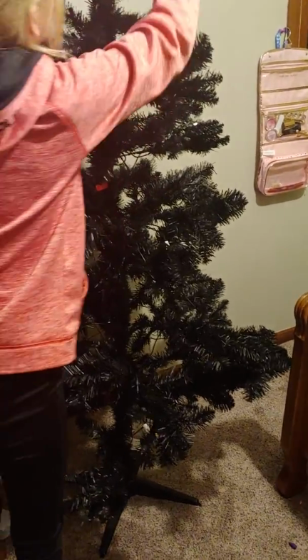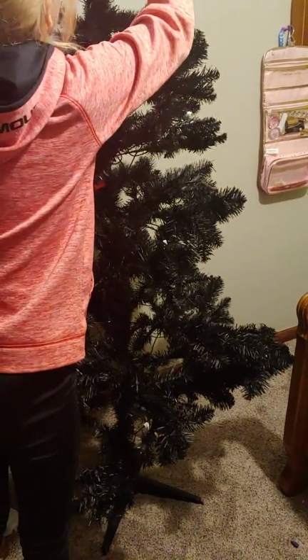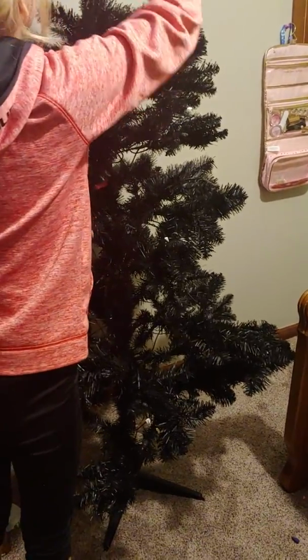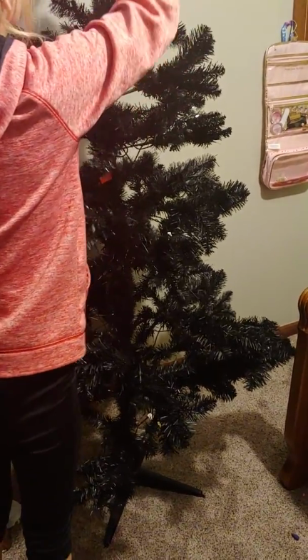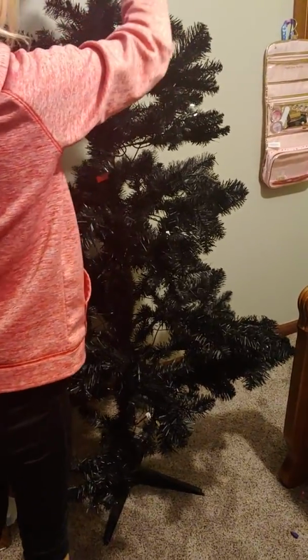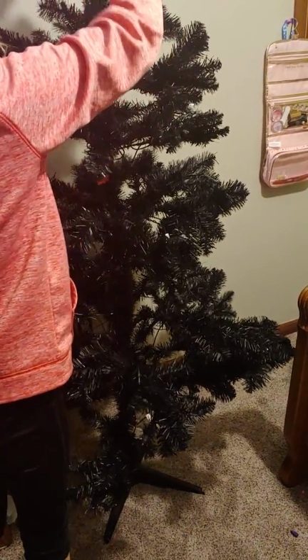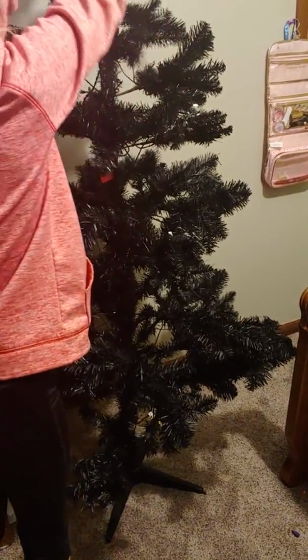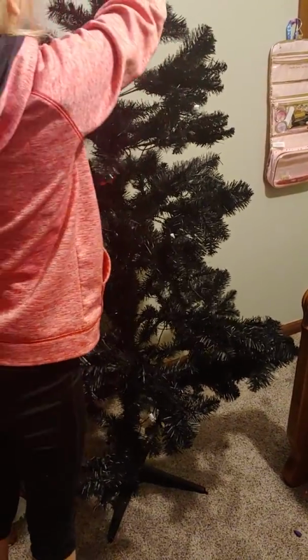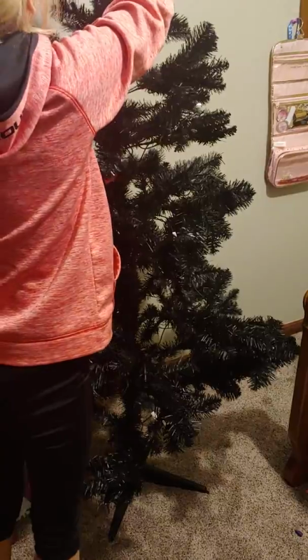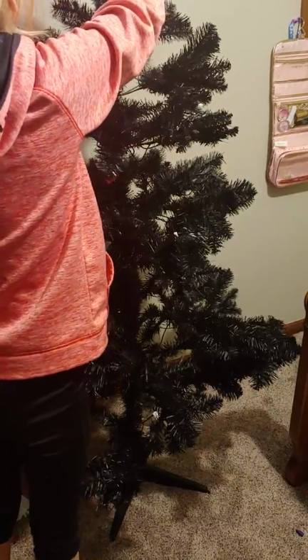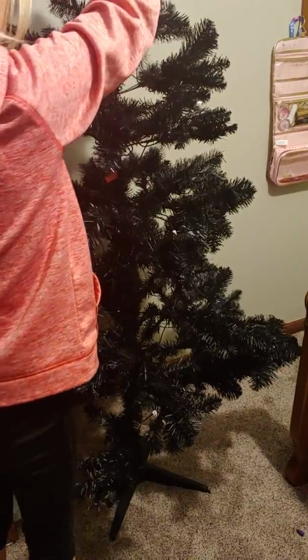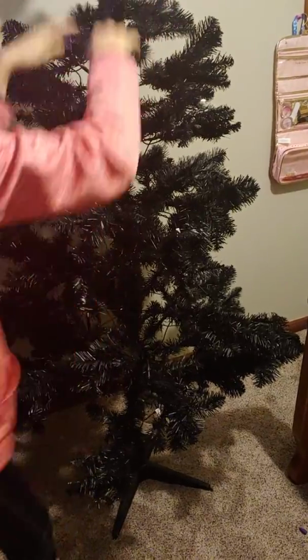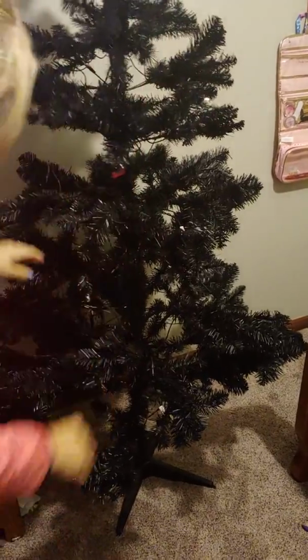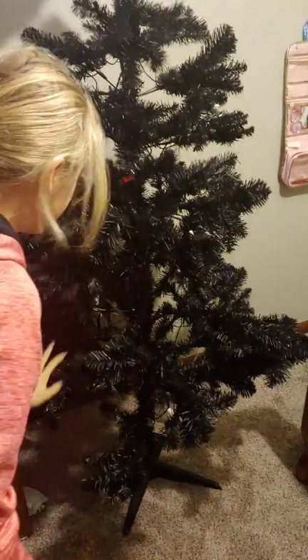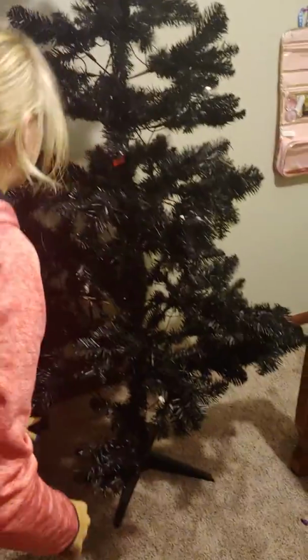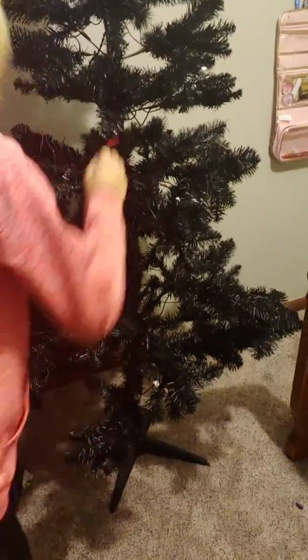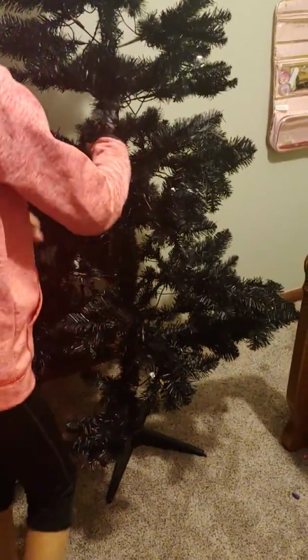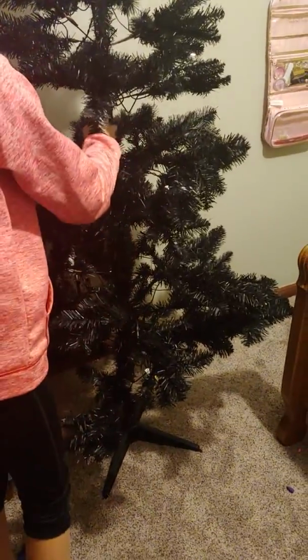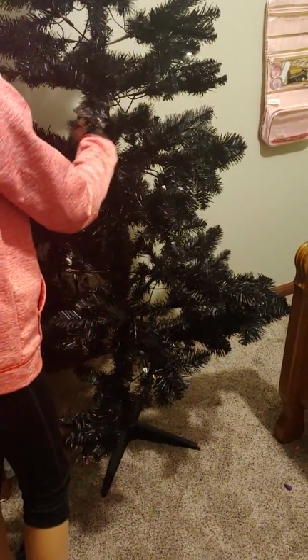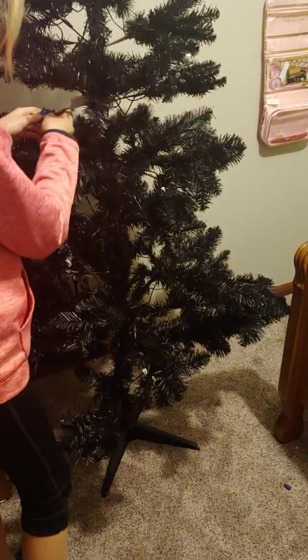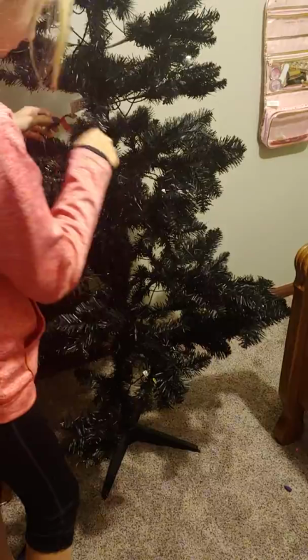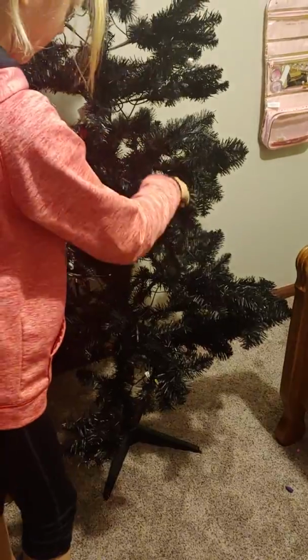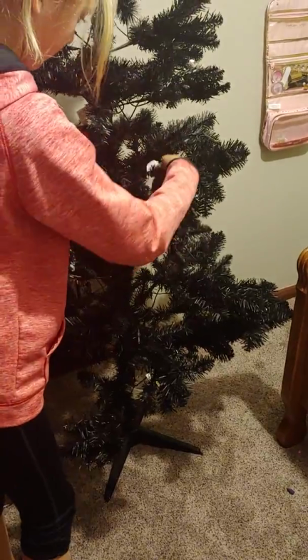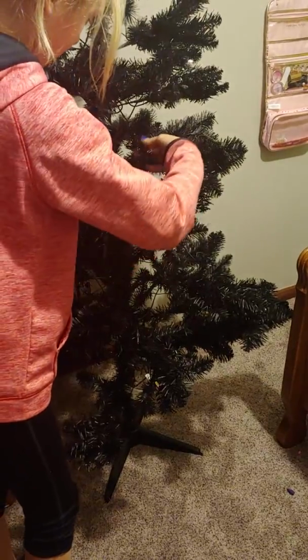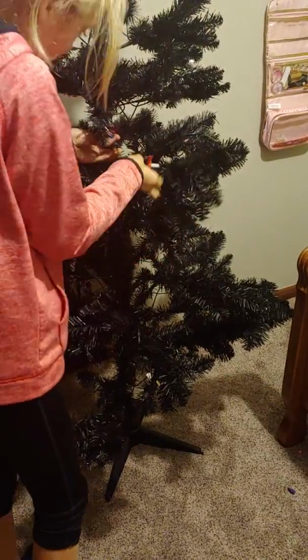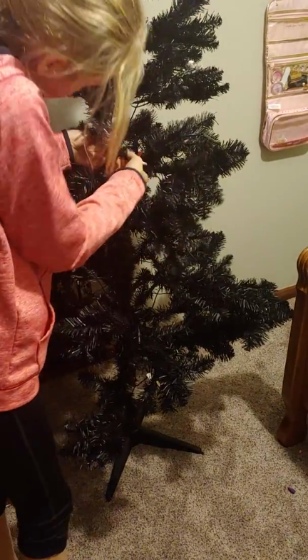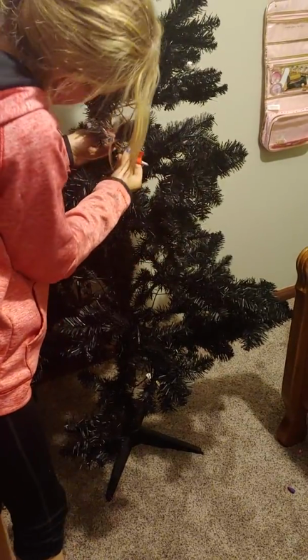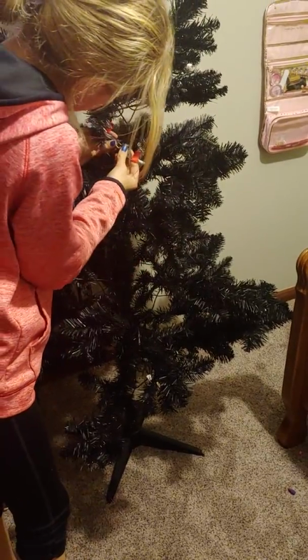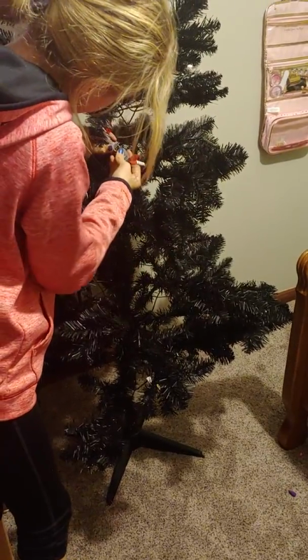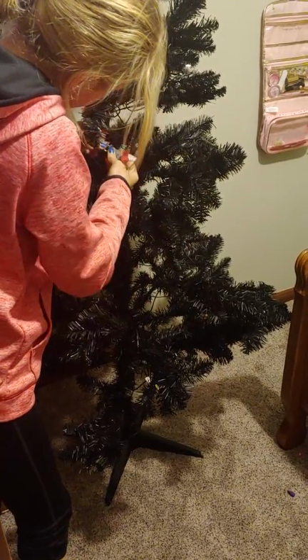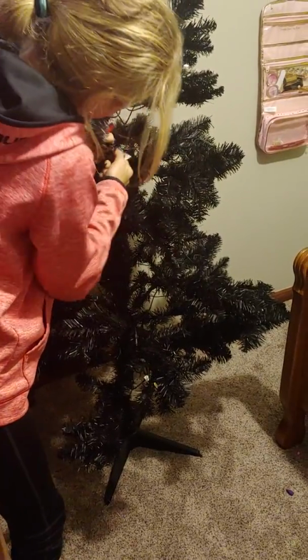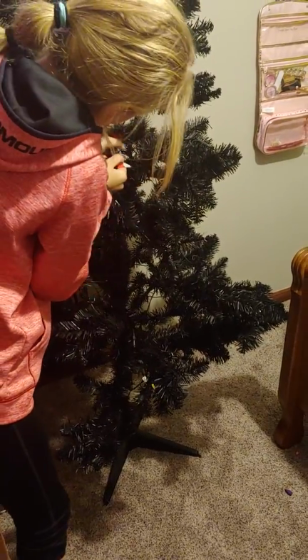Alright, let's plug it in. Light it up! I think we have to connect these really fast. Alright, connect them. Yeah, we have to connect these really fast.